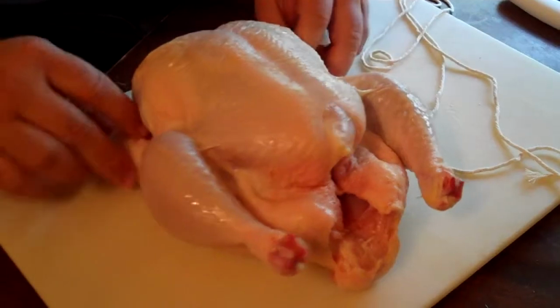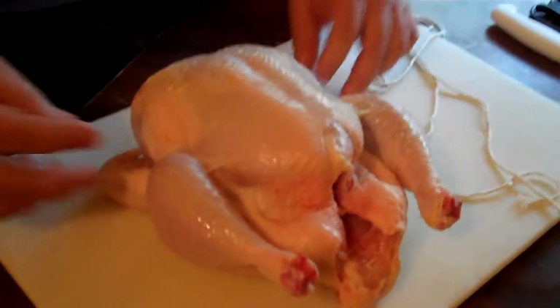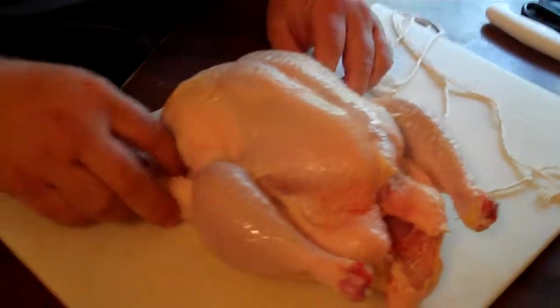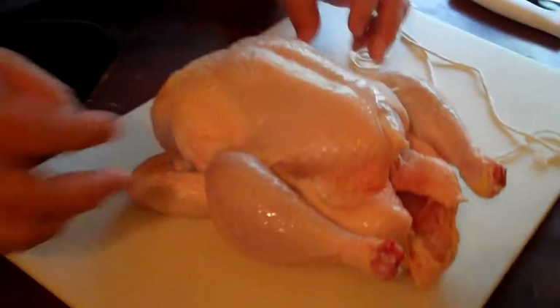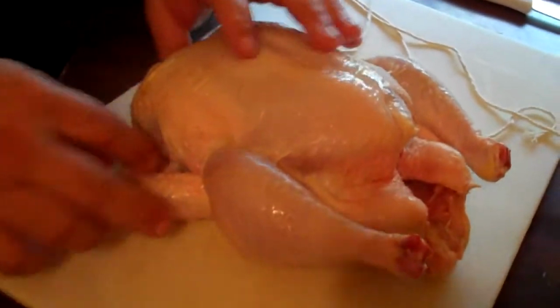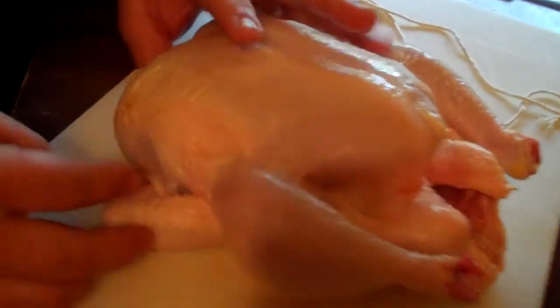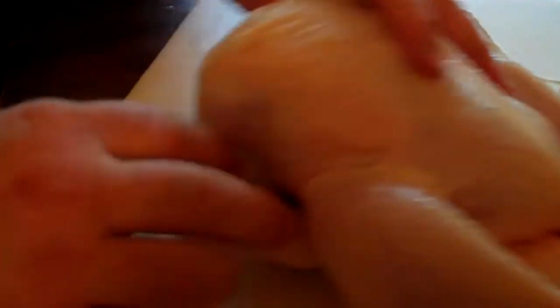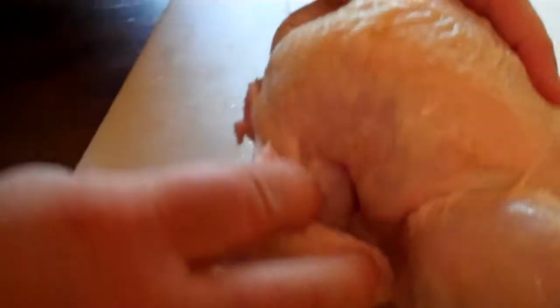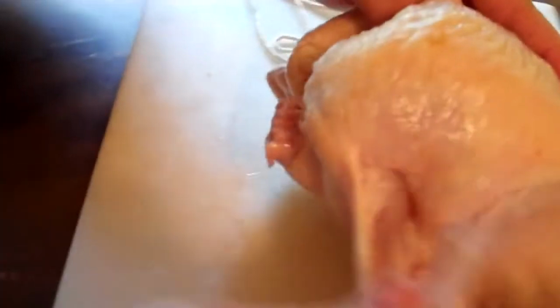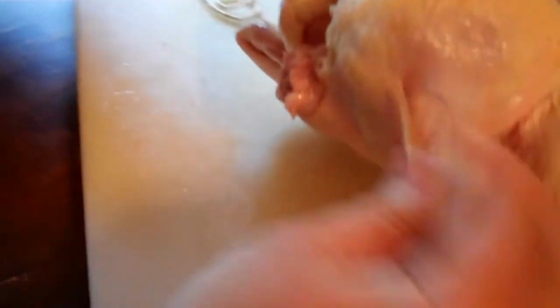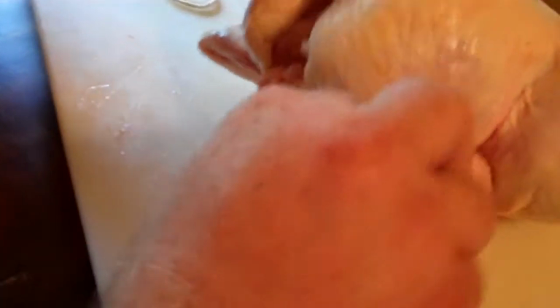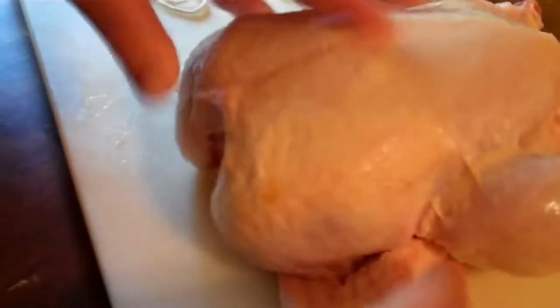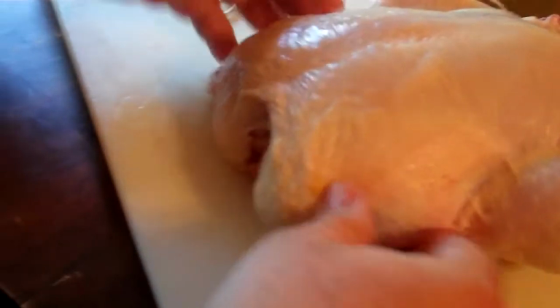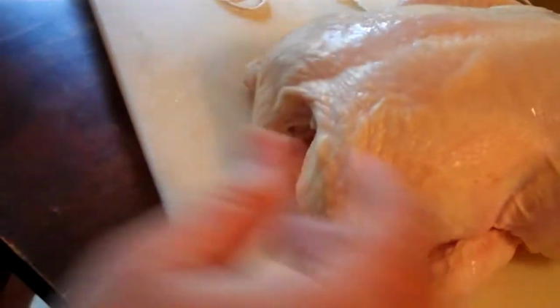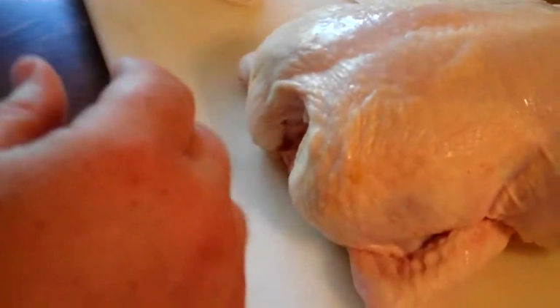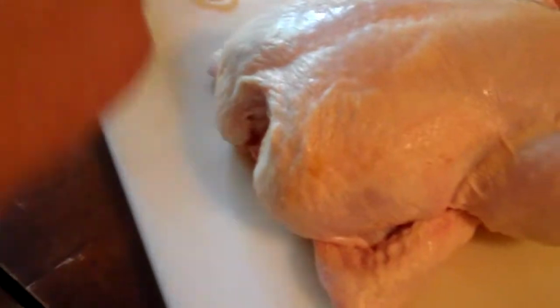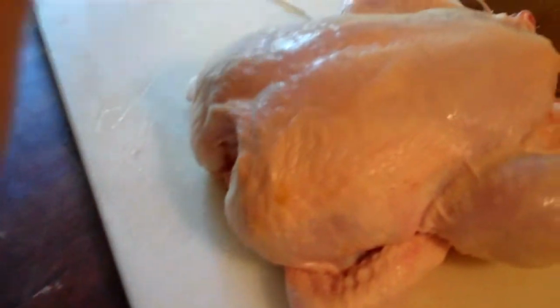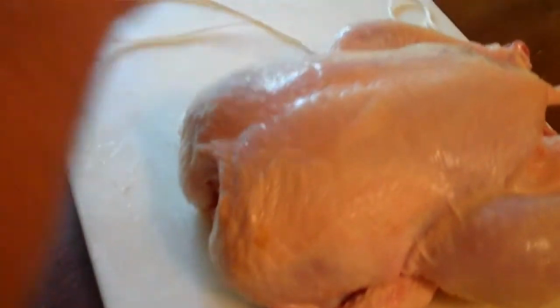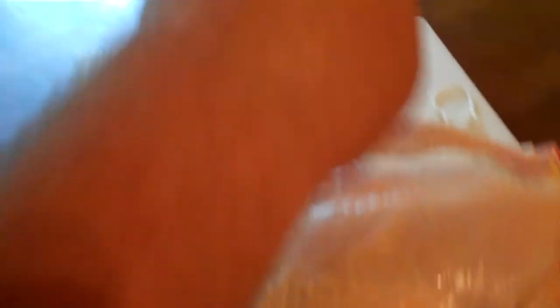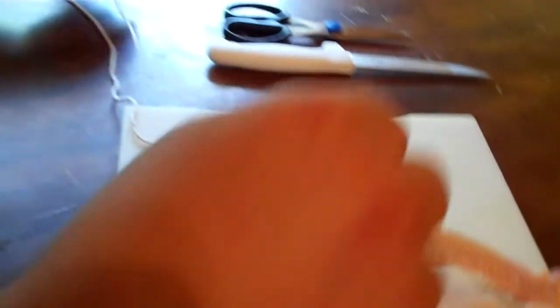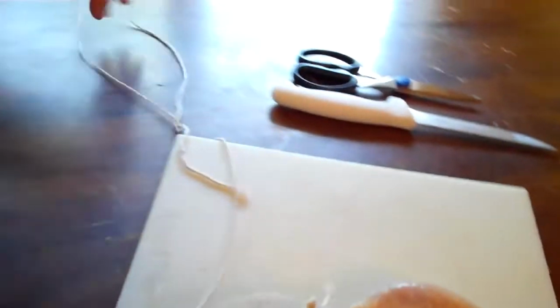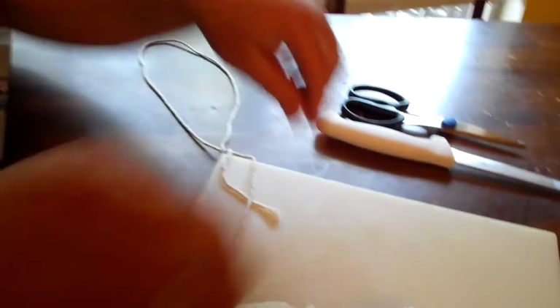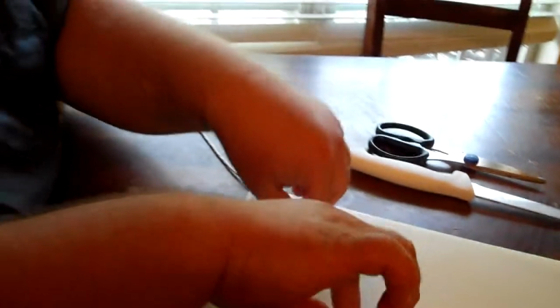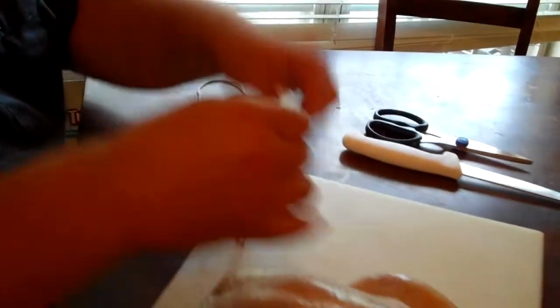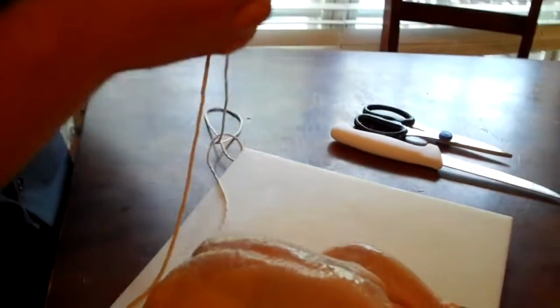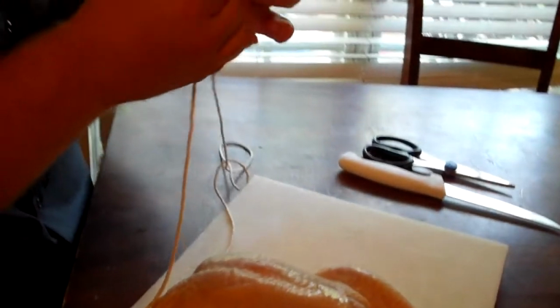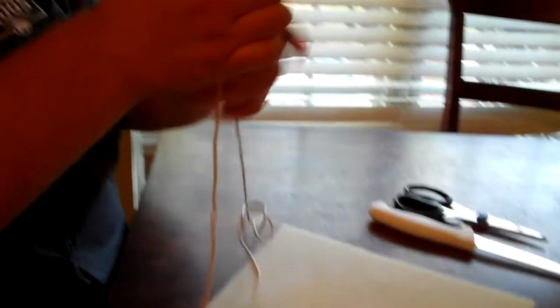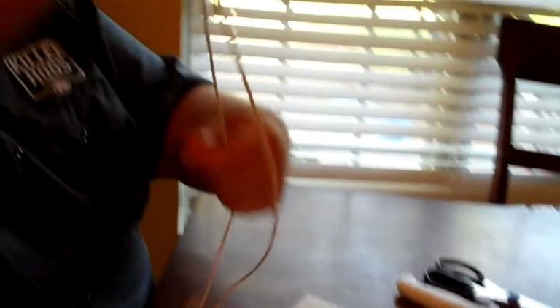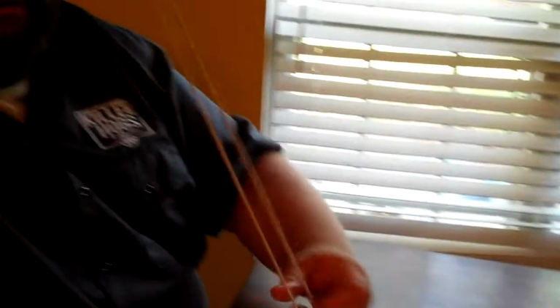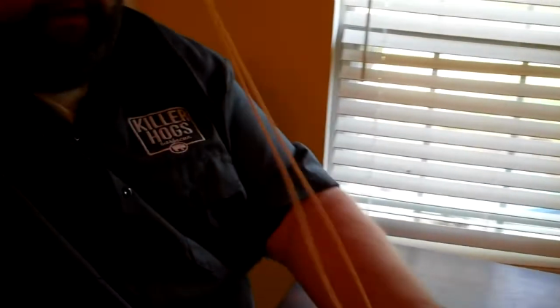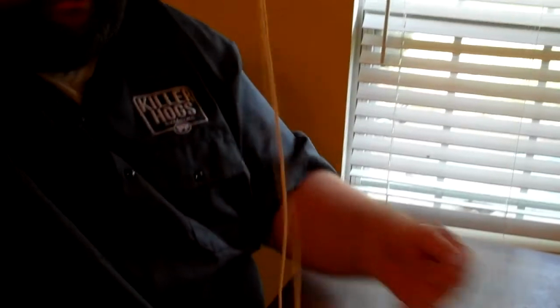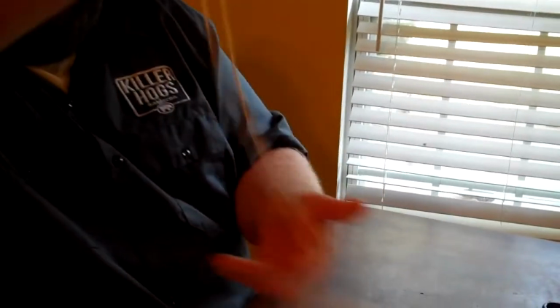First thing I did was kind of fold the wings underneath the back of the bird — it's real easy. Then you need about a 24-inch piece of butcher twine, and all you do is kind of get them even.